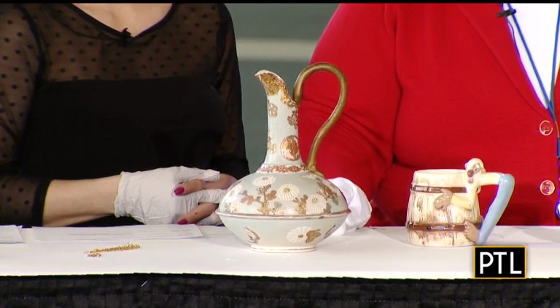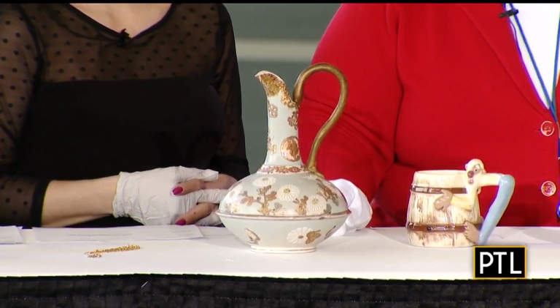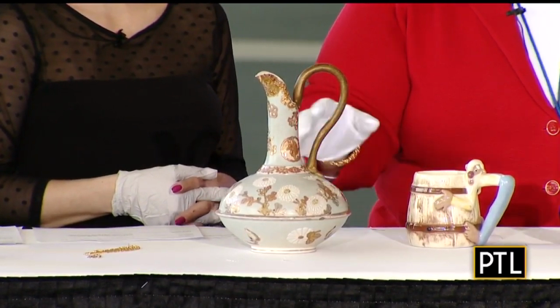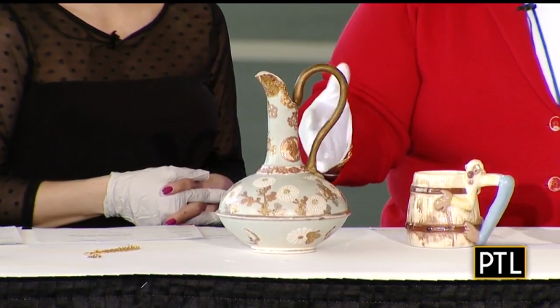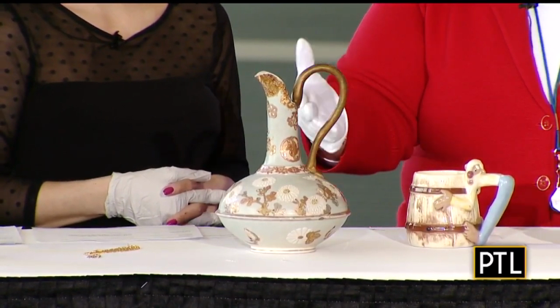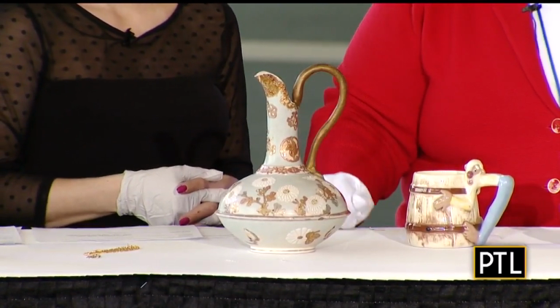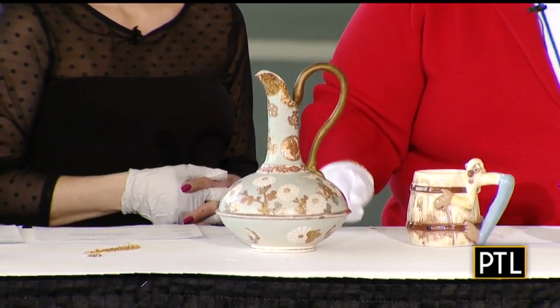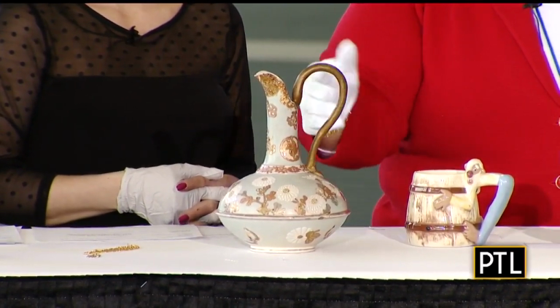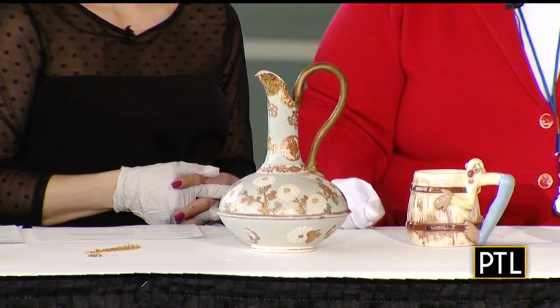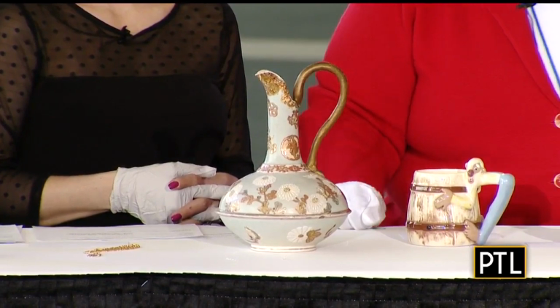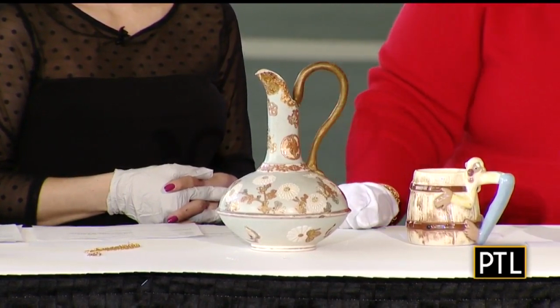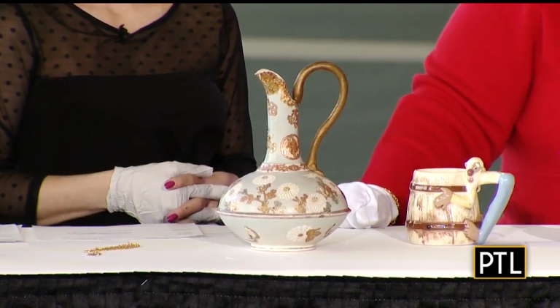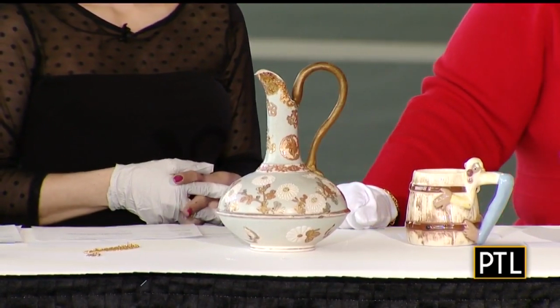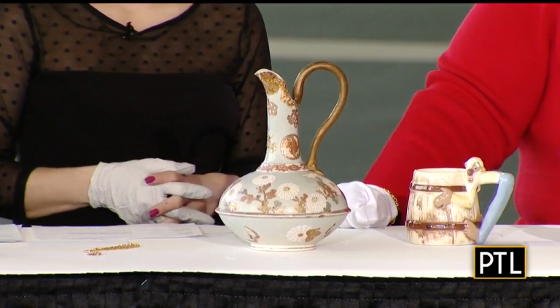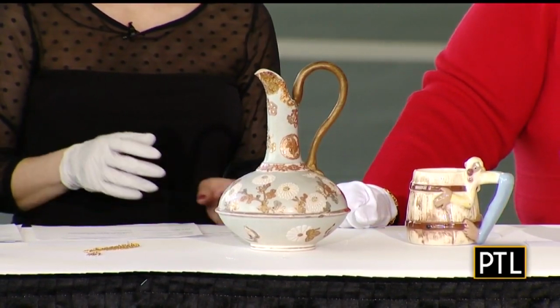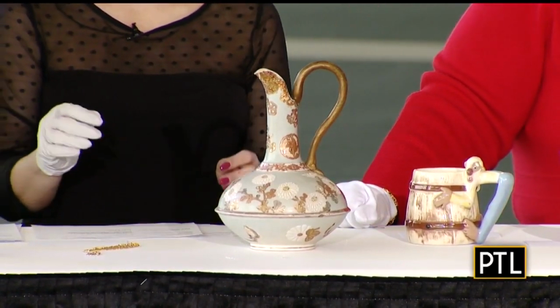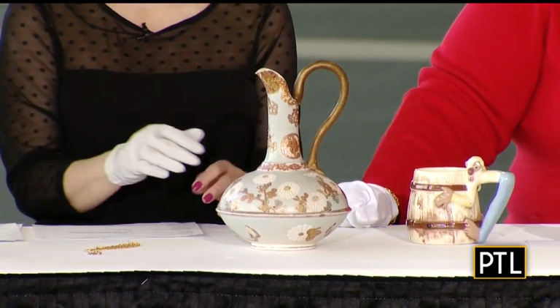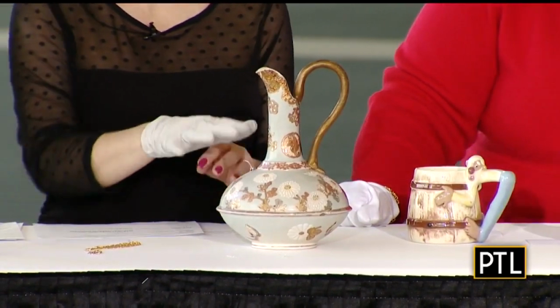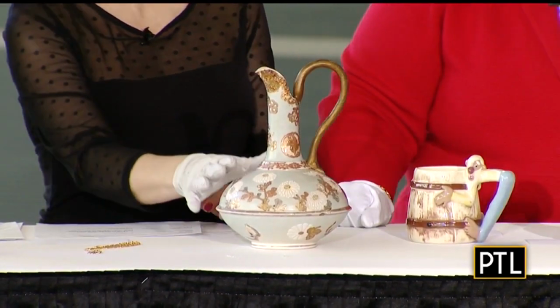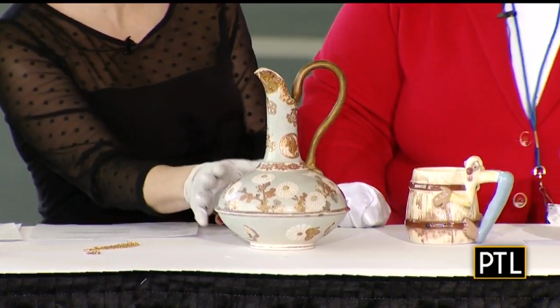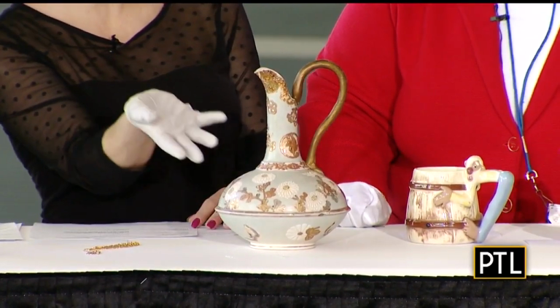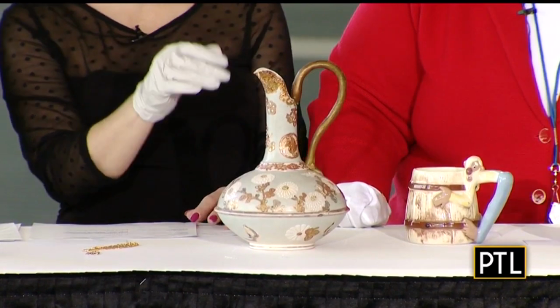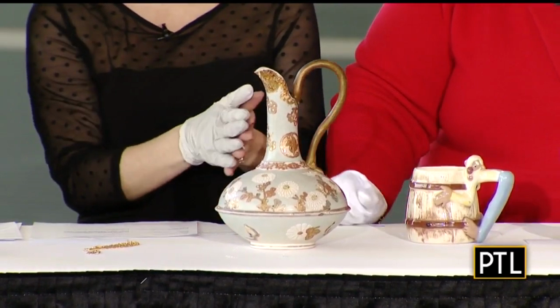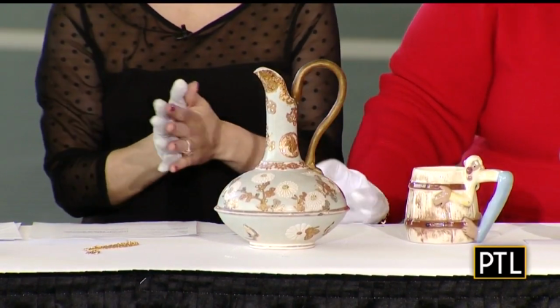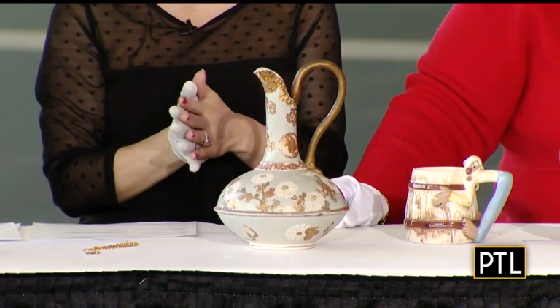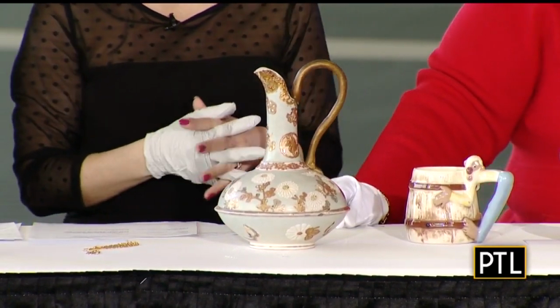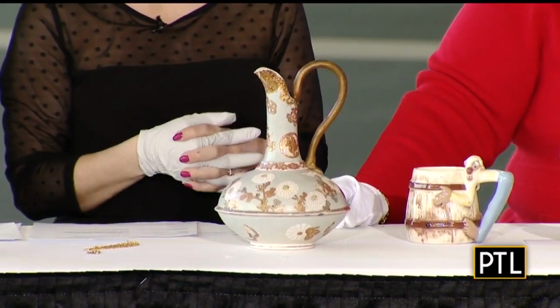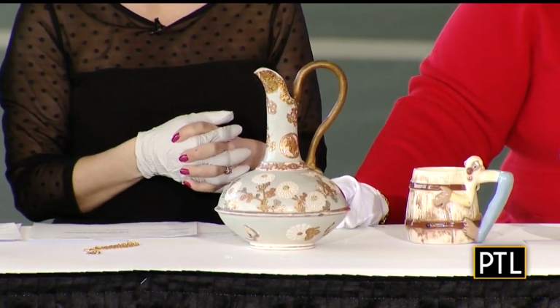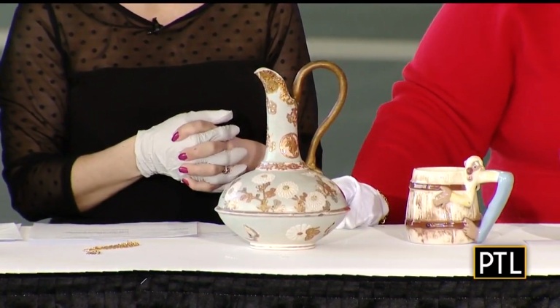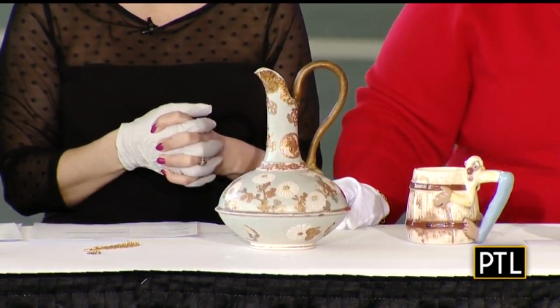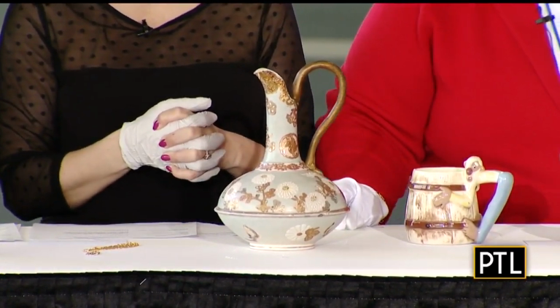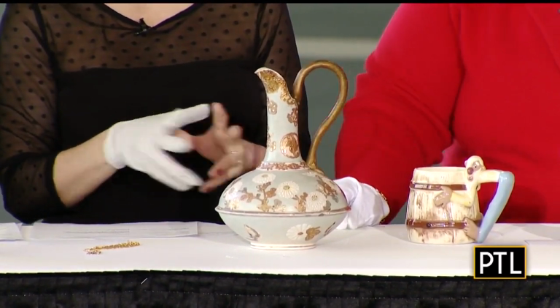Value on that piece is about $450. It'll only increase in value — worth keeping in the family. Thanks, Carol.